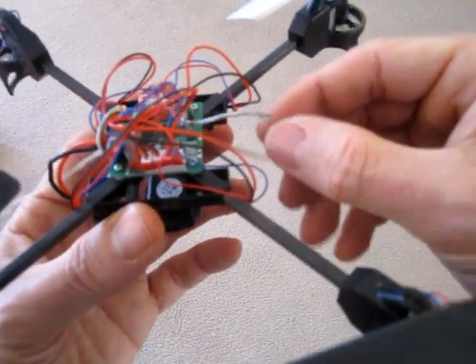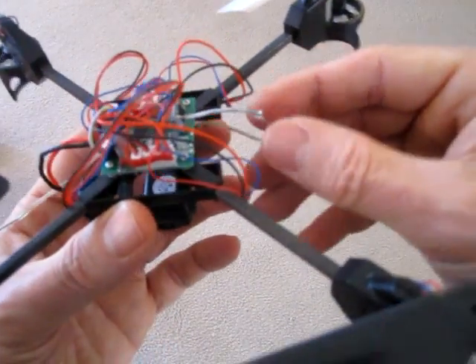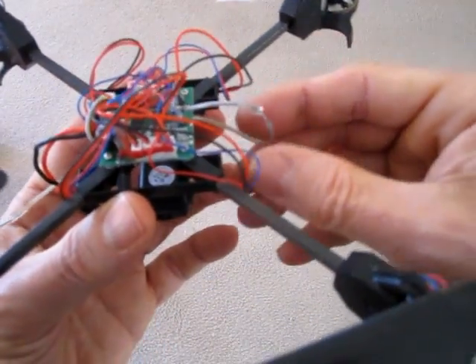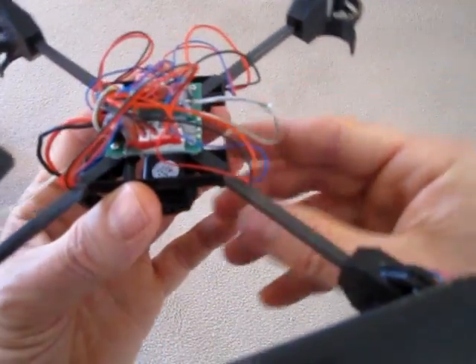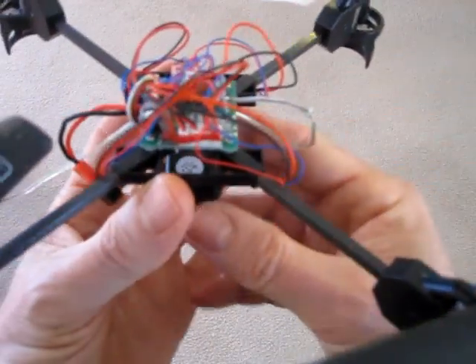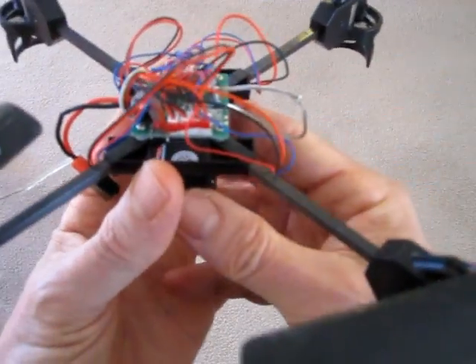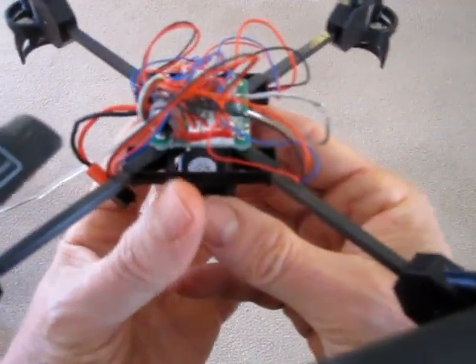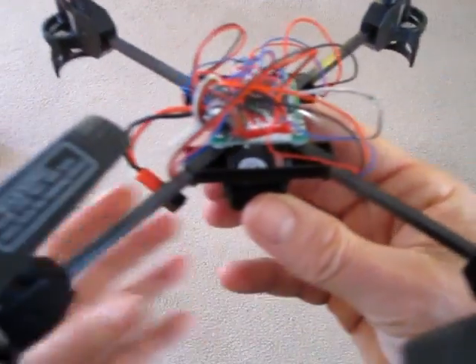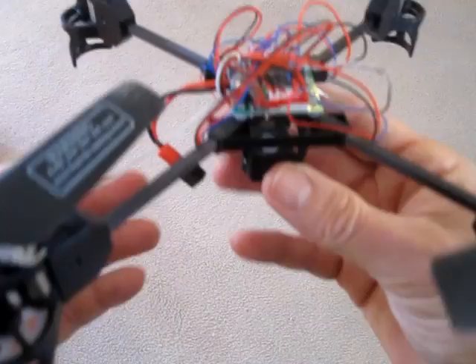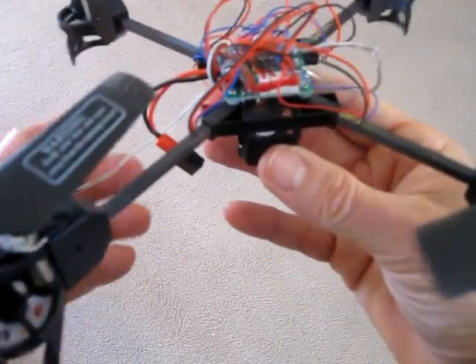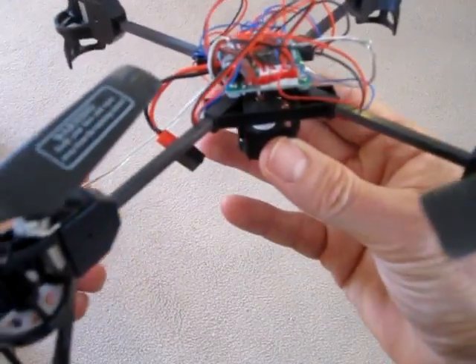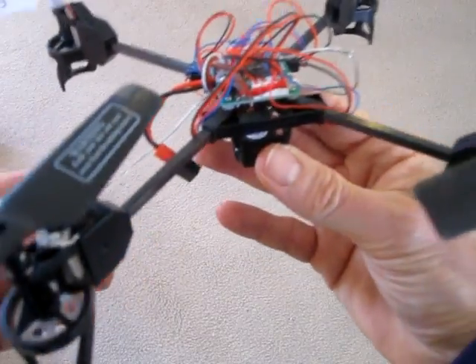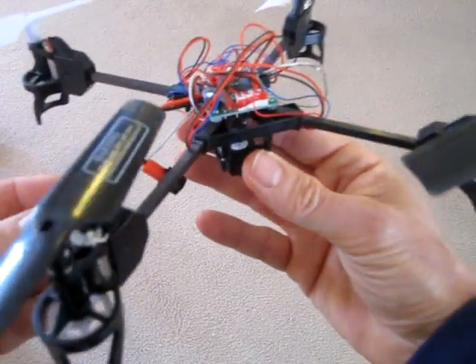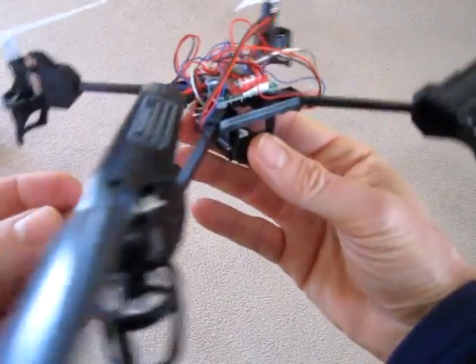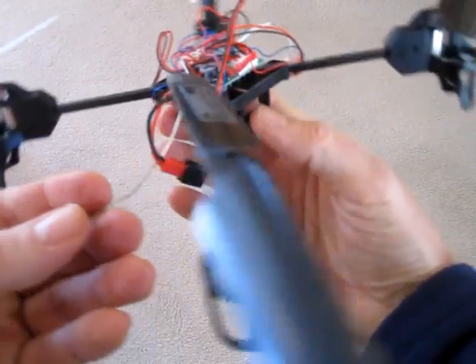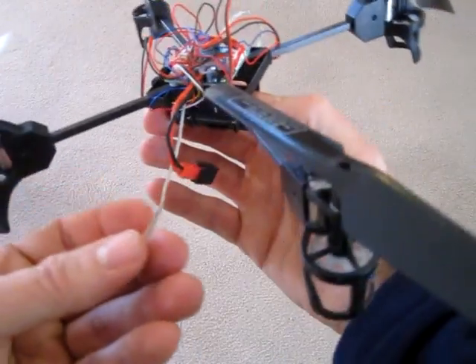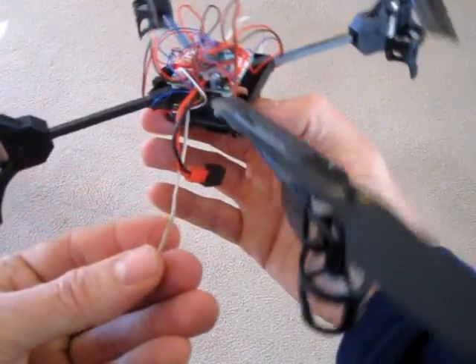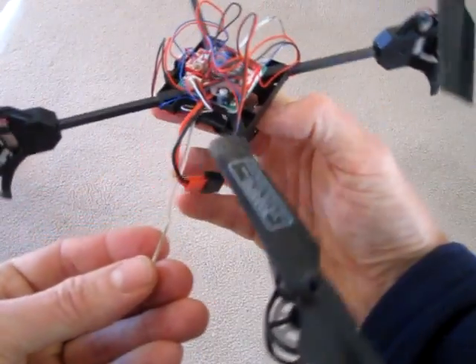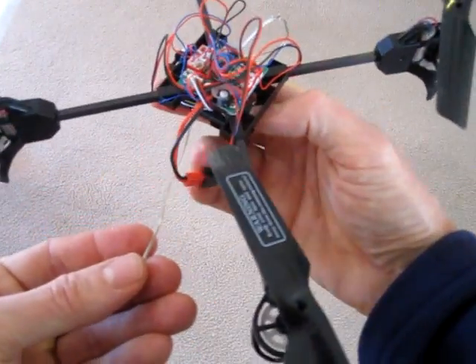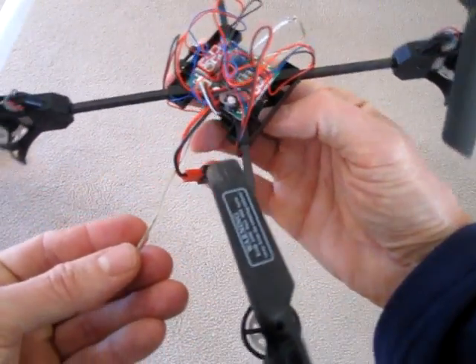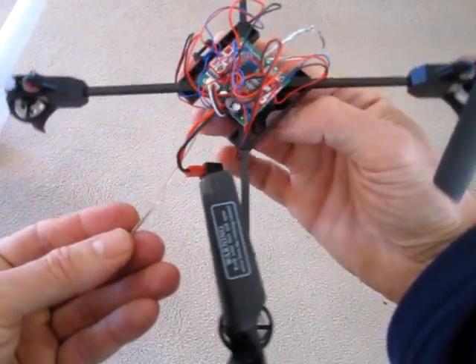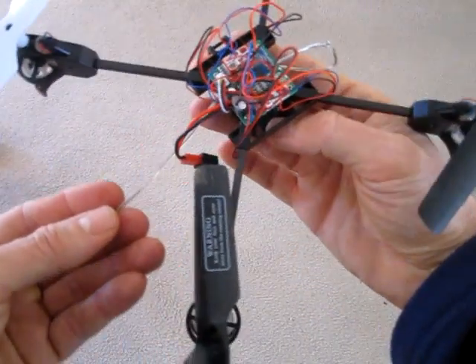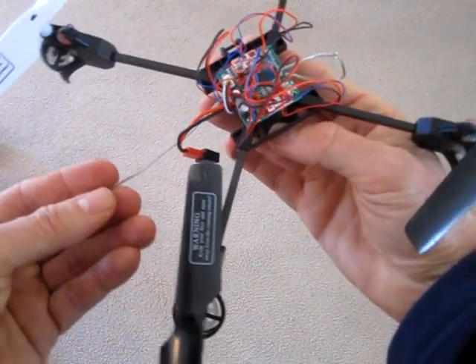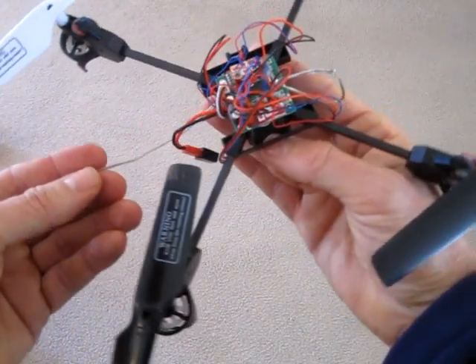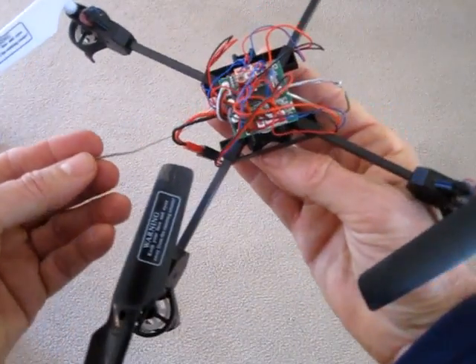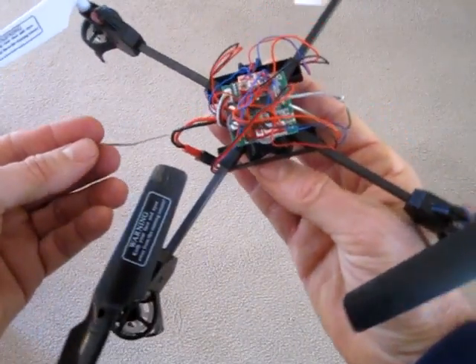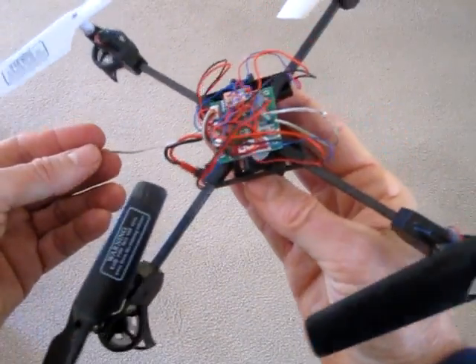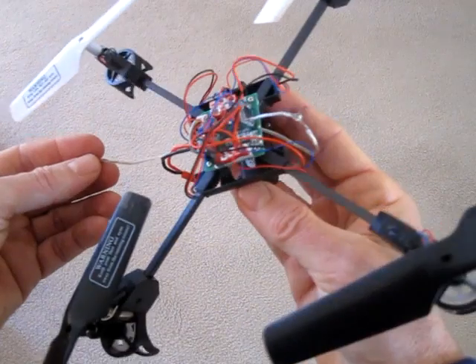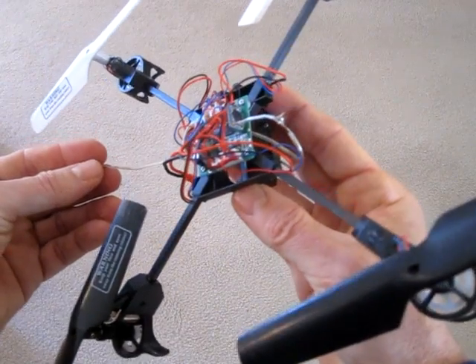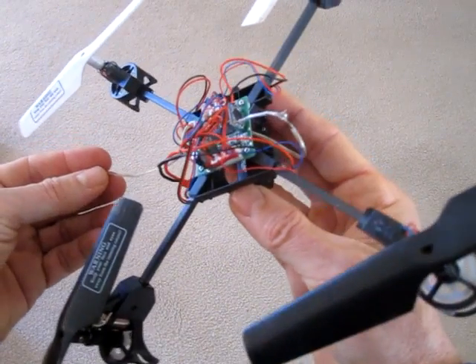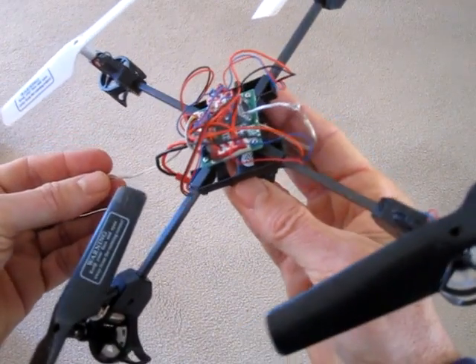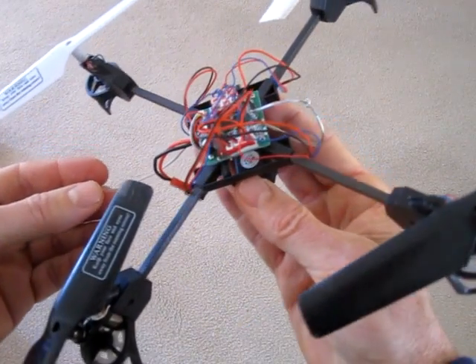This gives me a whole lot better reception. Before I'd get short little video clips, like it was becoming disconnected from the remote control. But now I get super long videos.